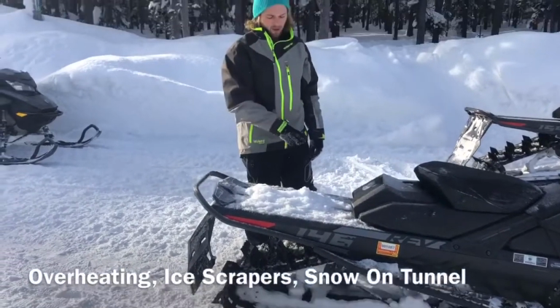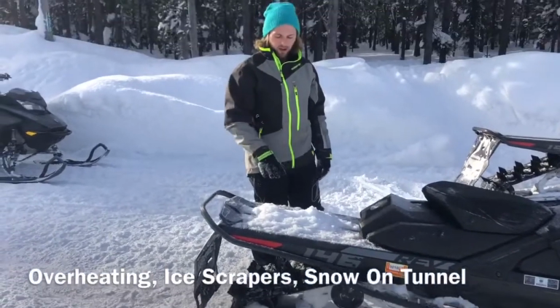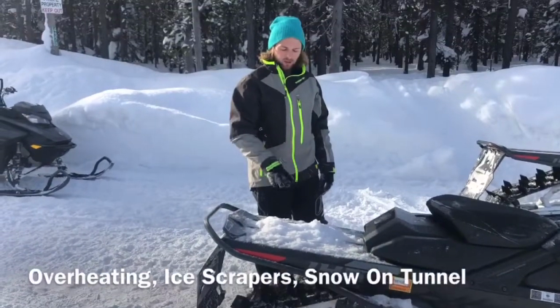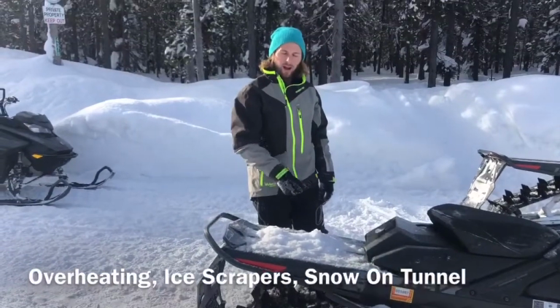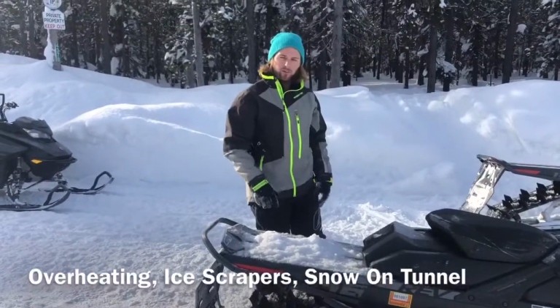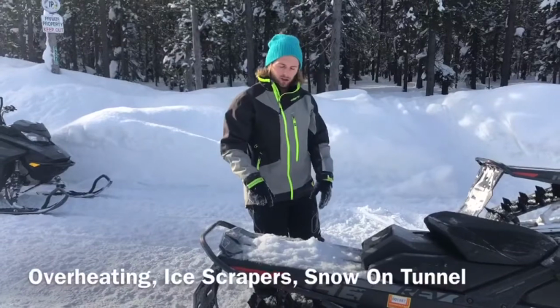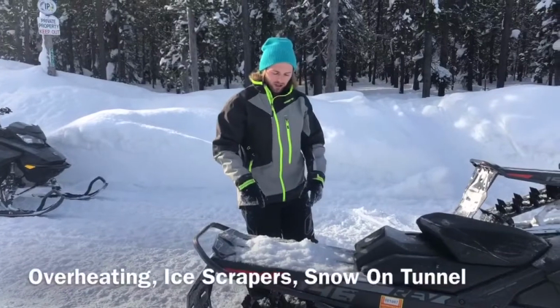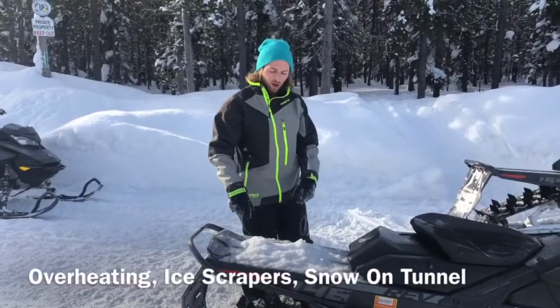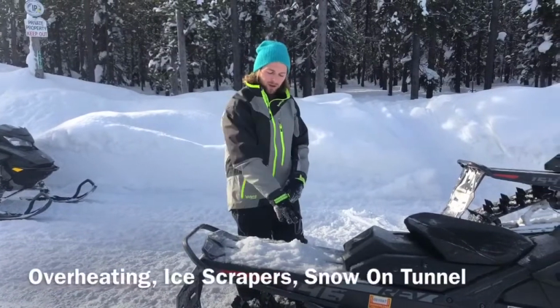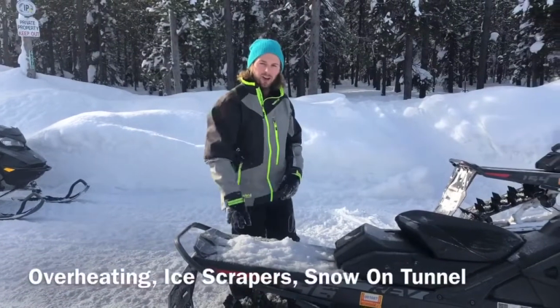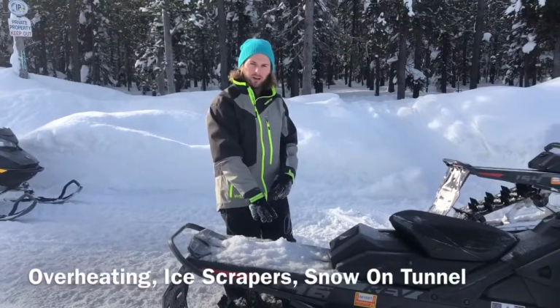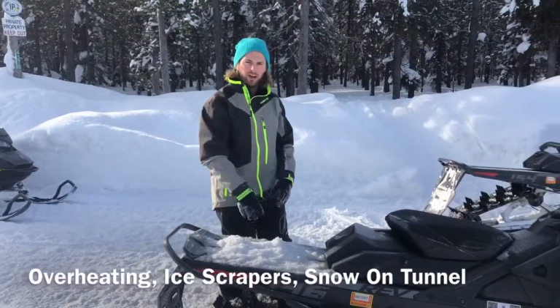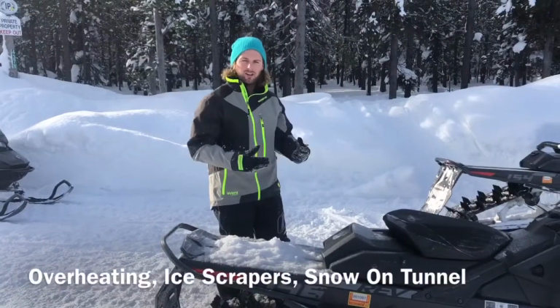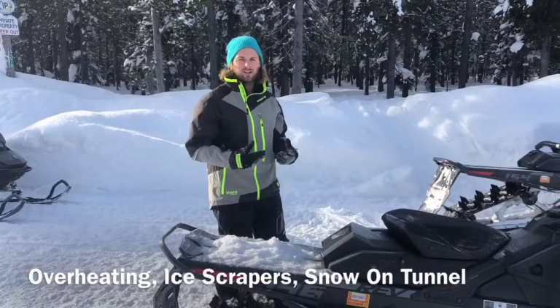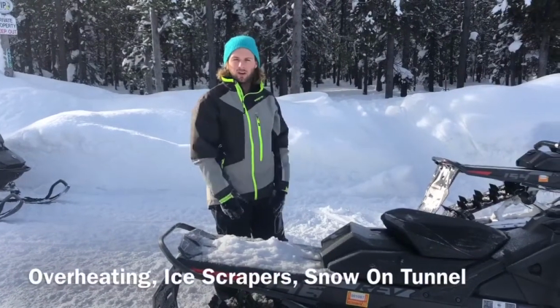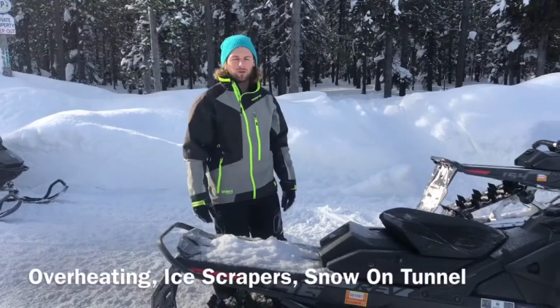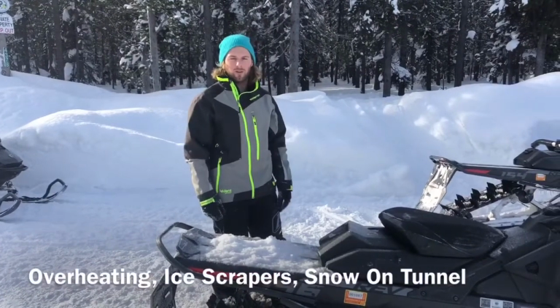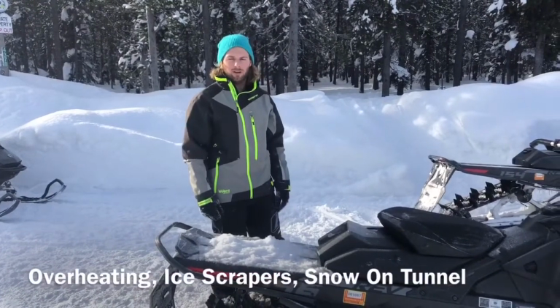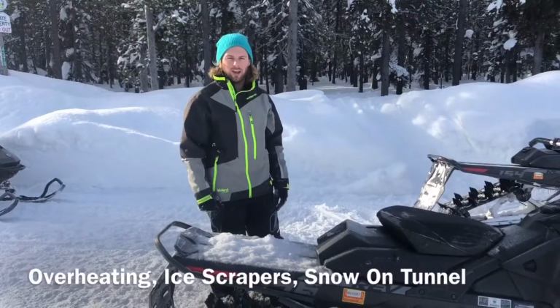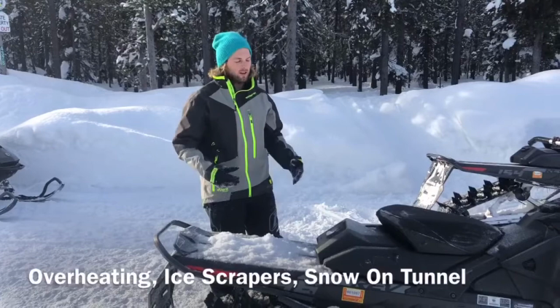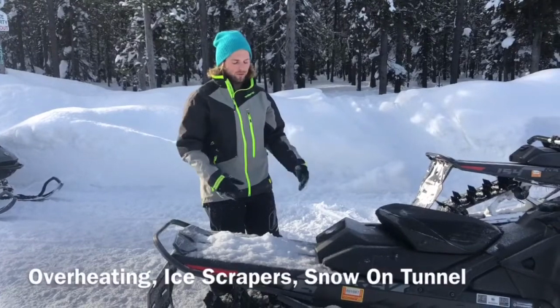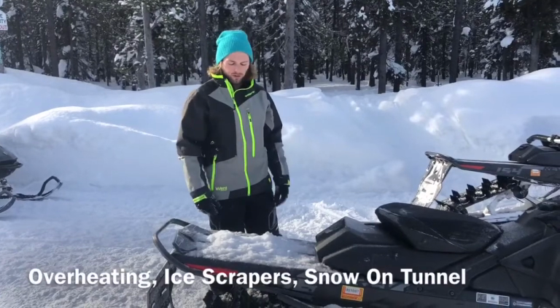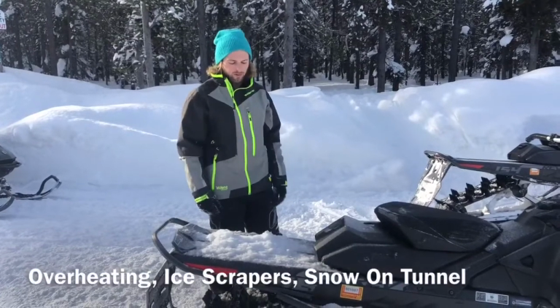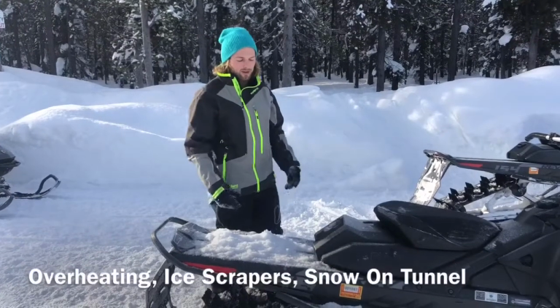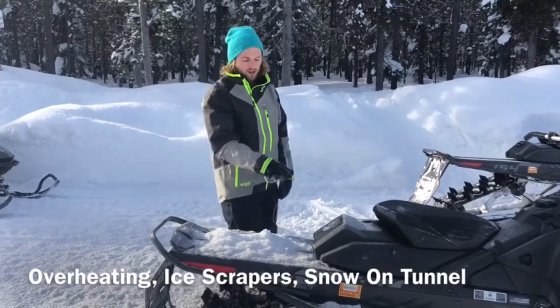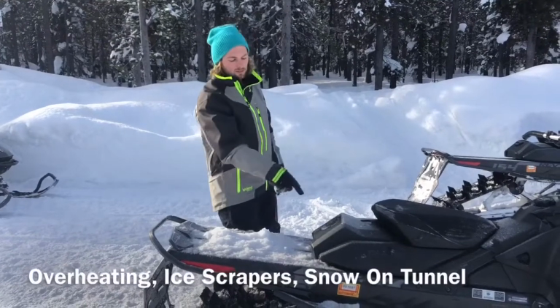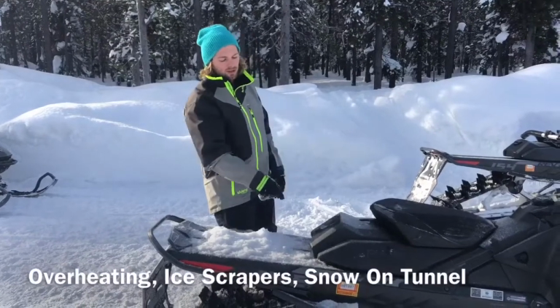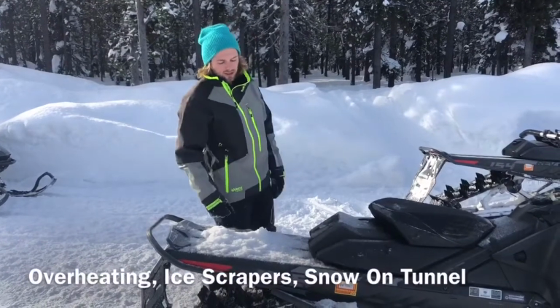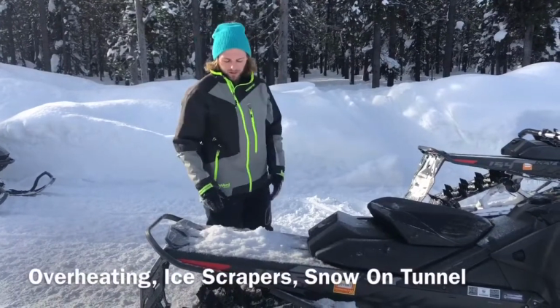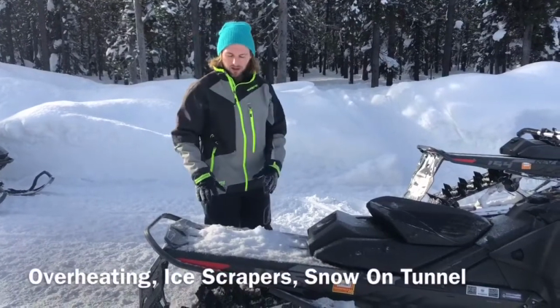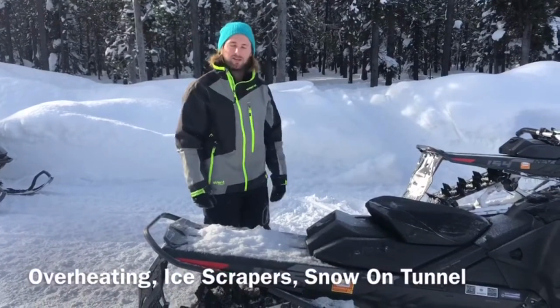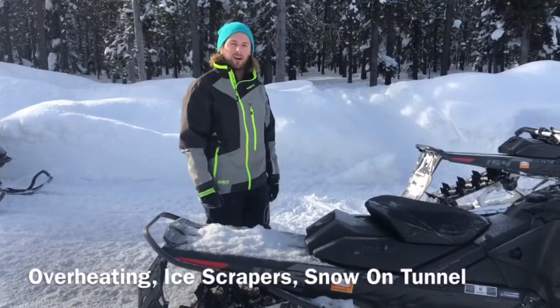As long as you're riding and getting snow up into the tunnel area, the sled should stay cool and run great for you all day. If it's overheating for some reason, just double-check the ice scrapers and make sure you get snow on the tunnel.